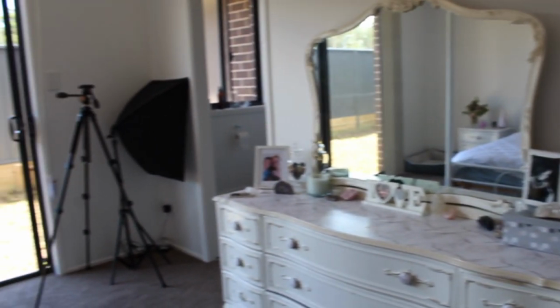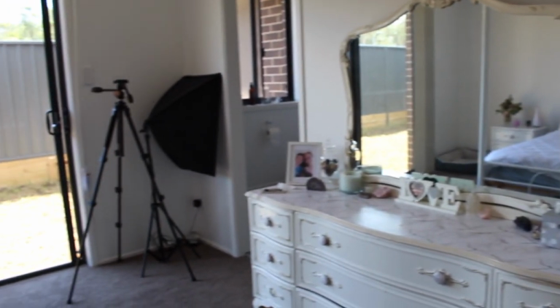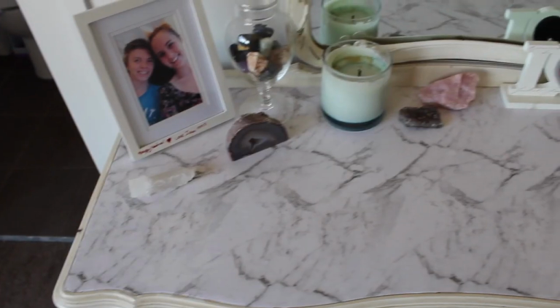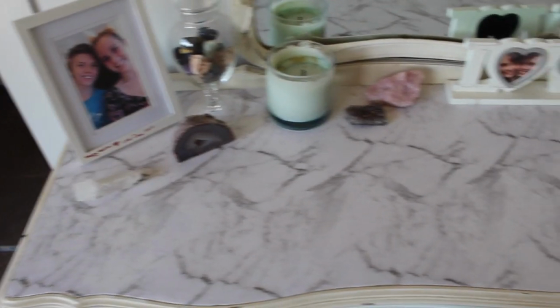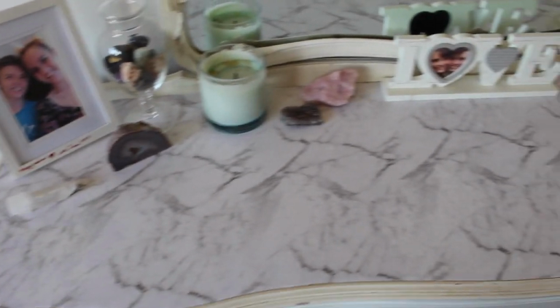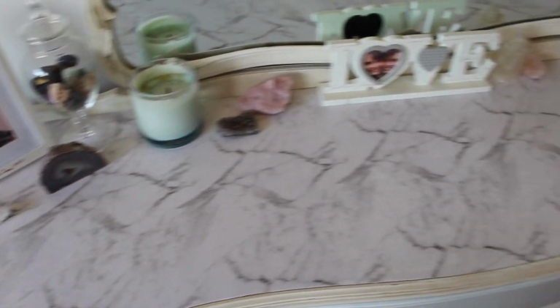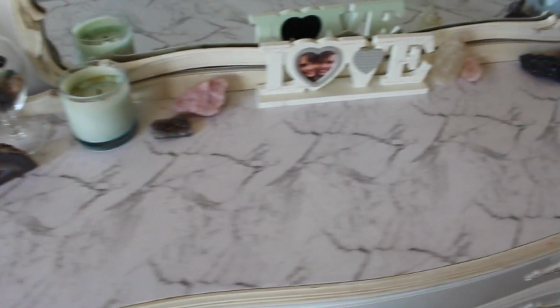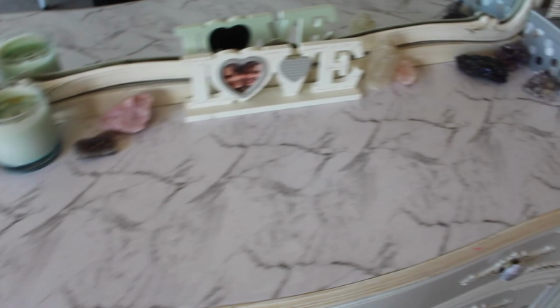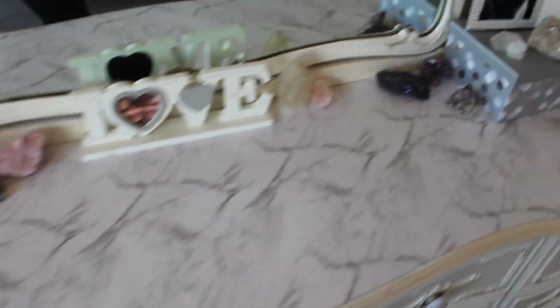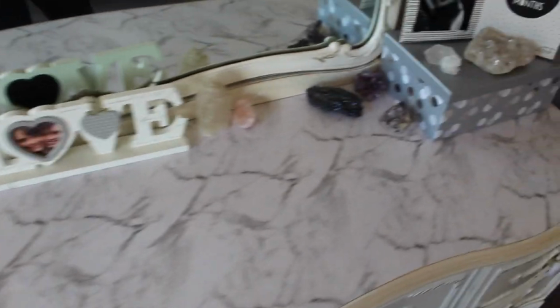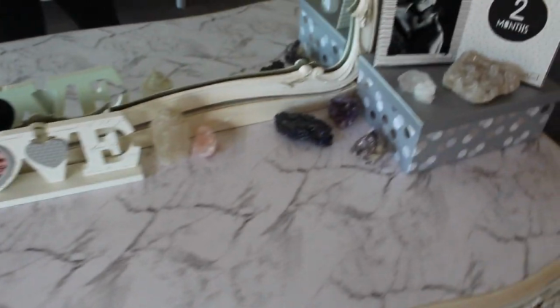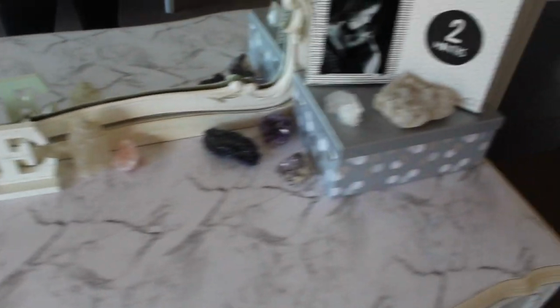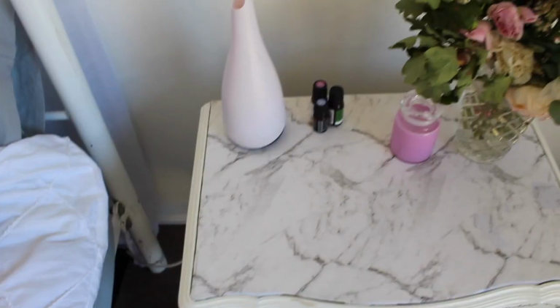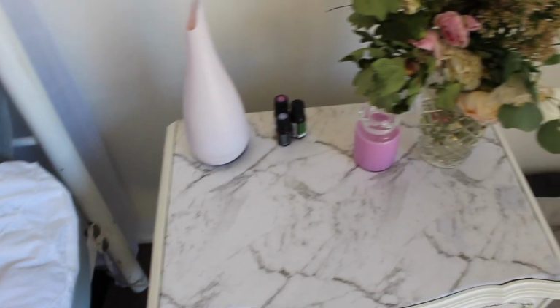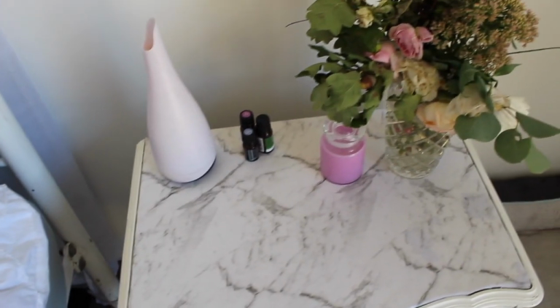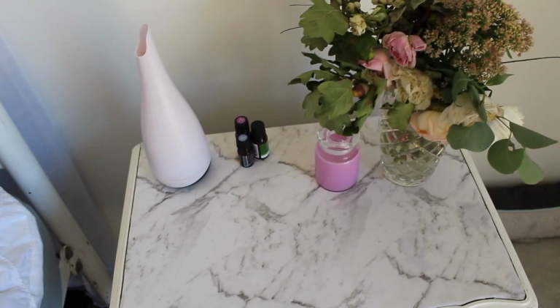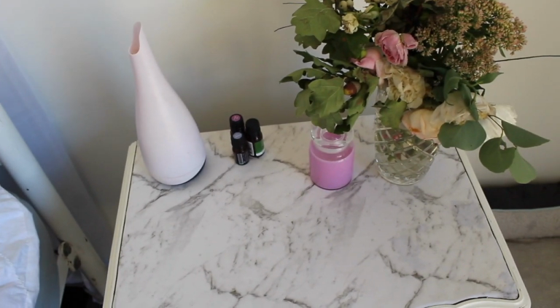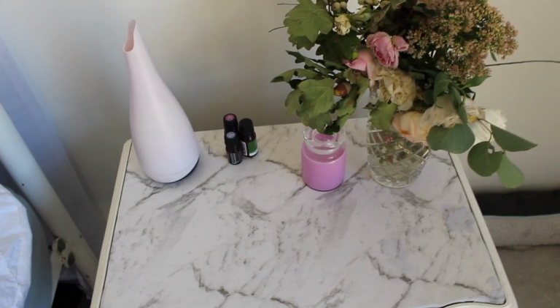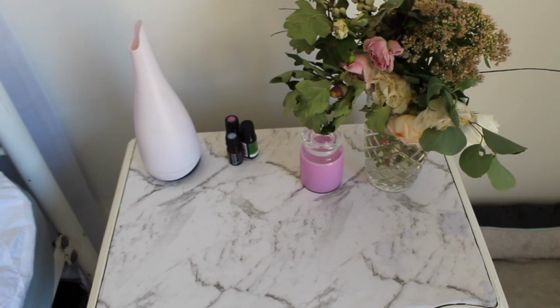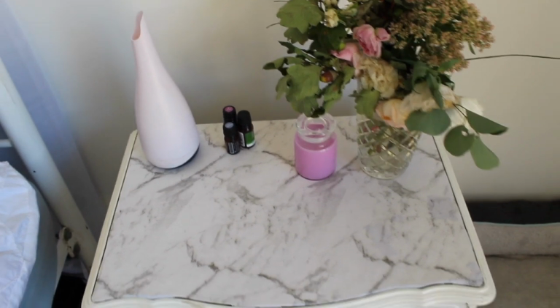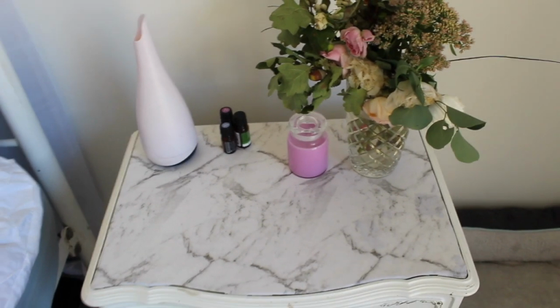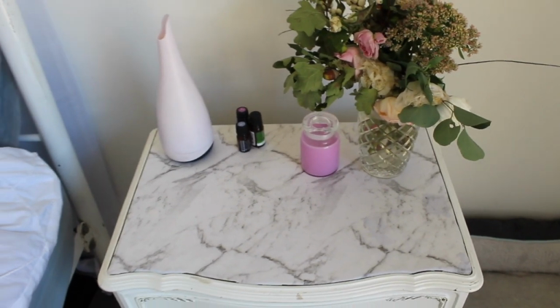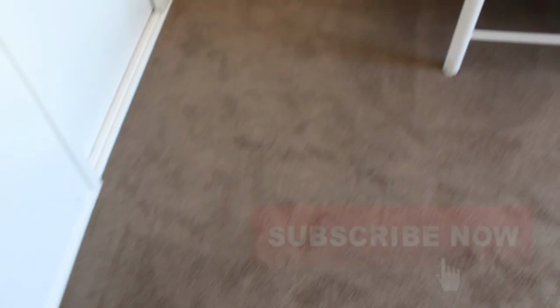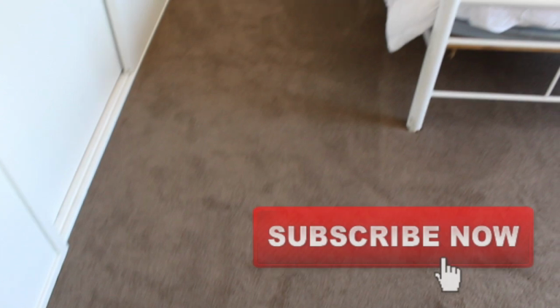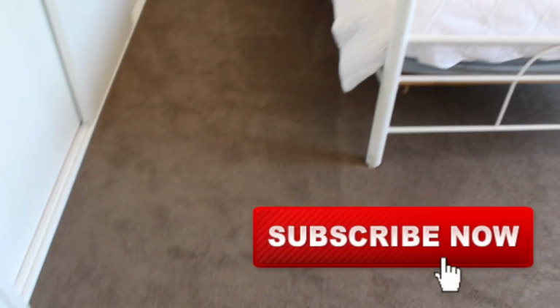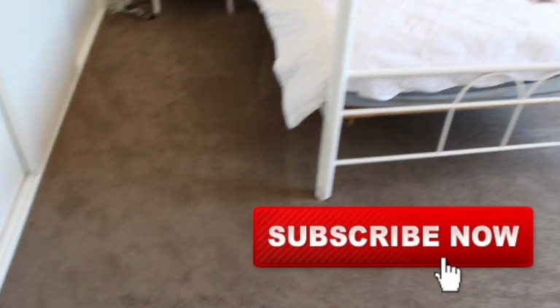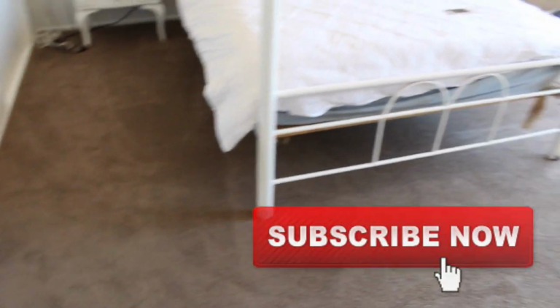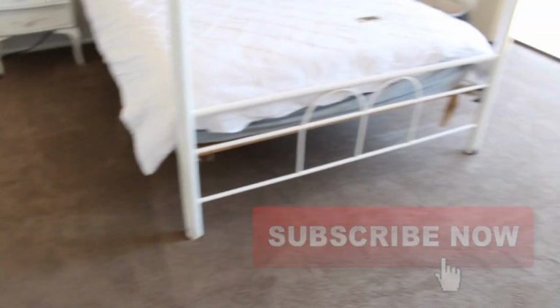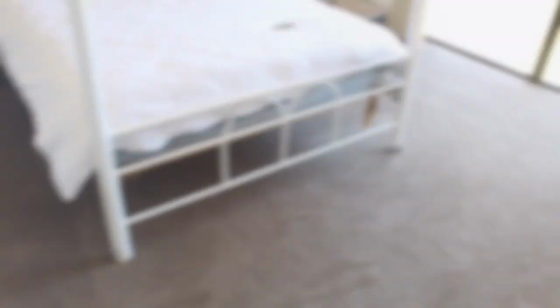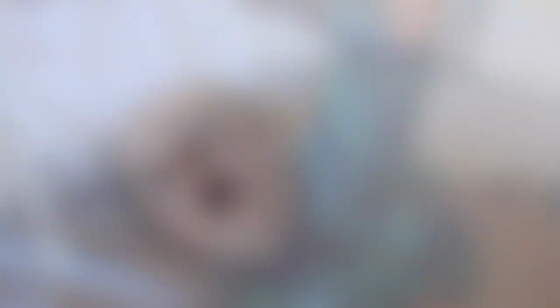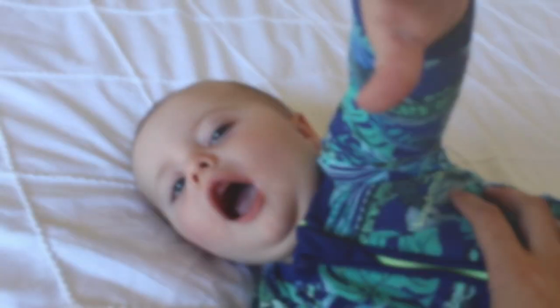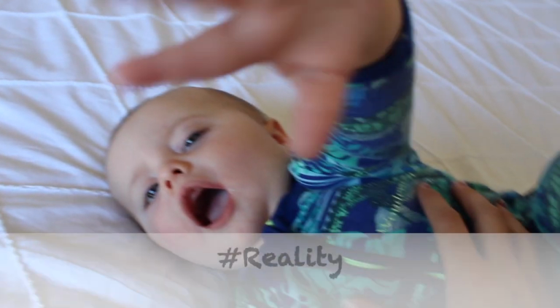So comment below some of the ways you clean fast — I'd love to know some of your tips and tricks. If you liked this video, give a big thumbs up, comment and subscribe. I'll see you next time.